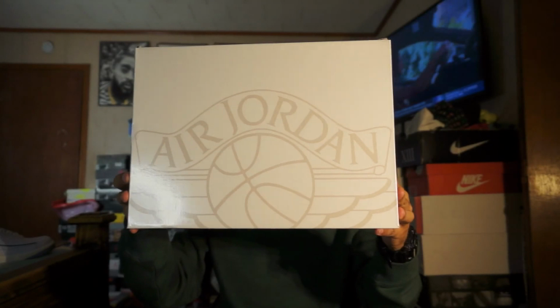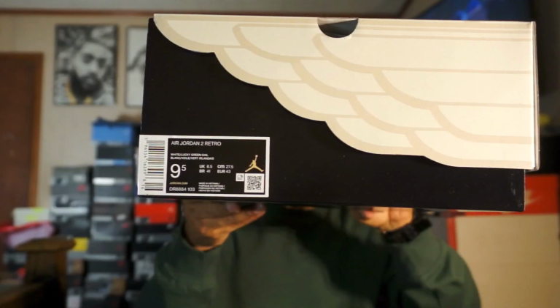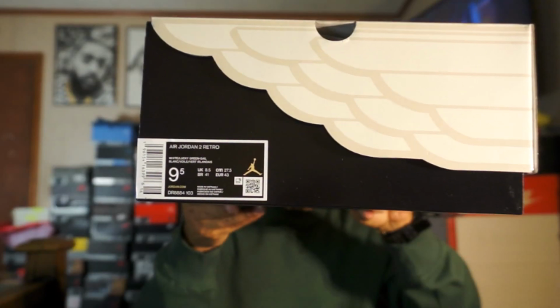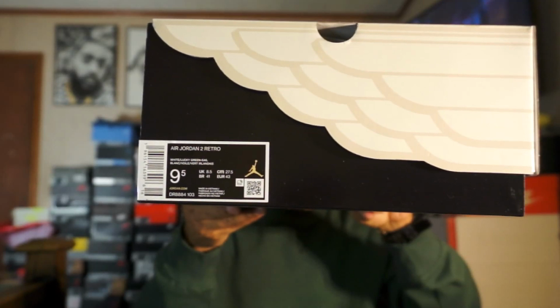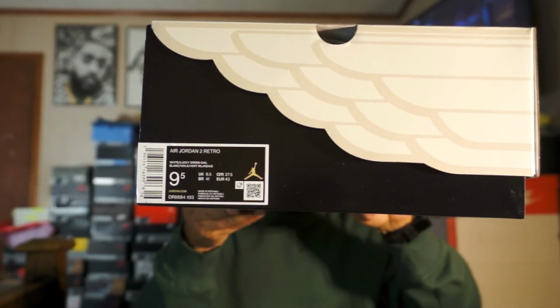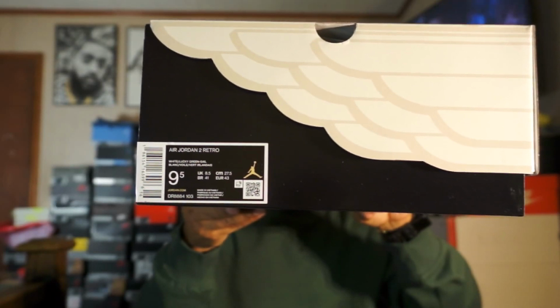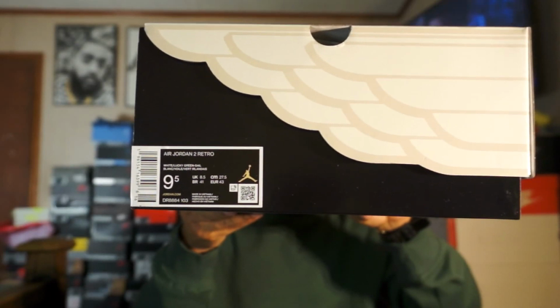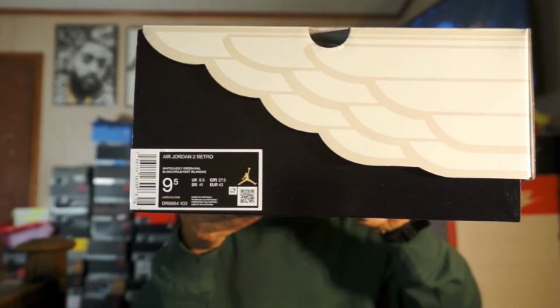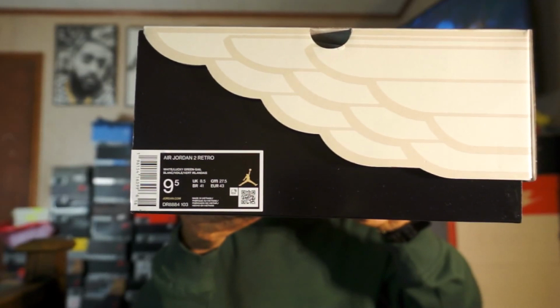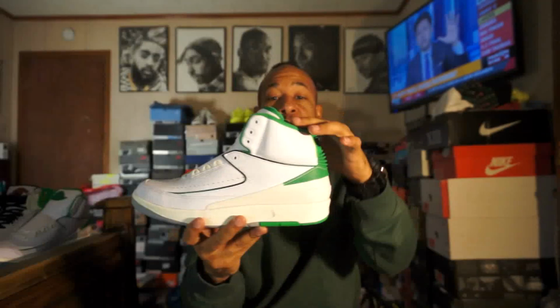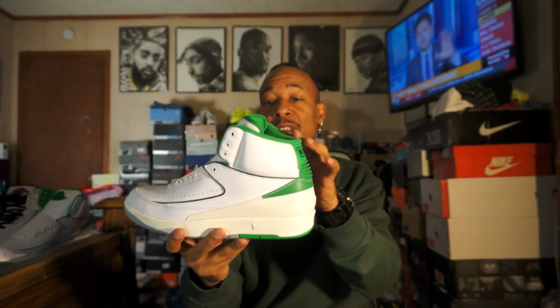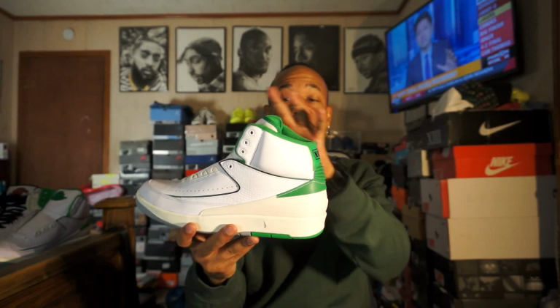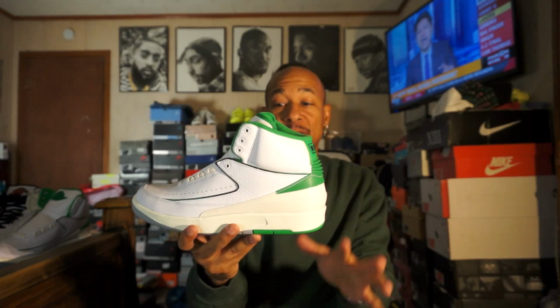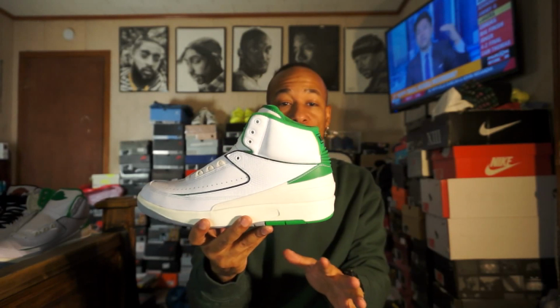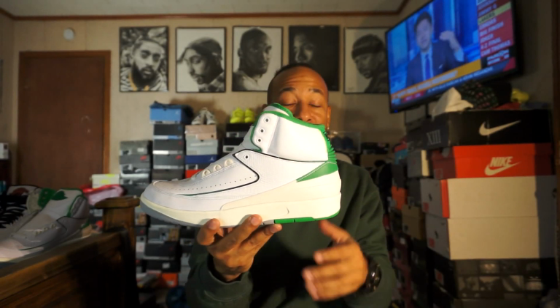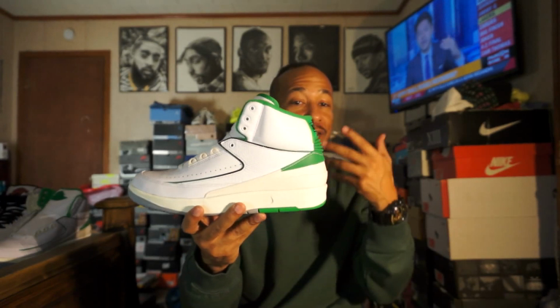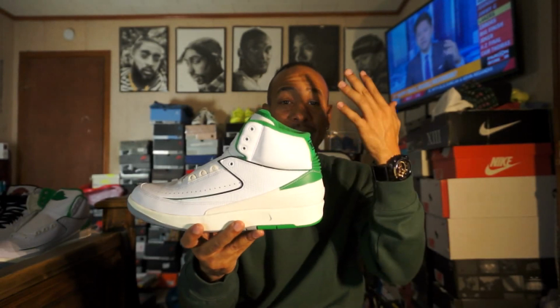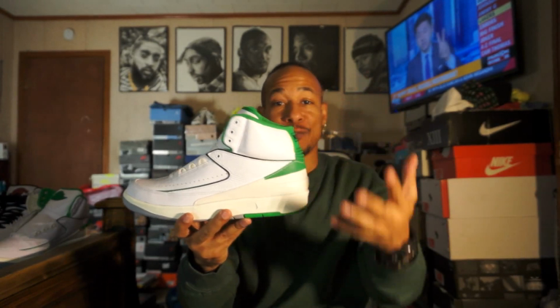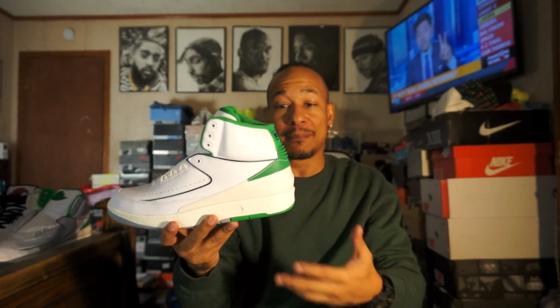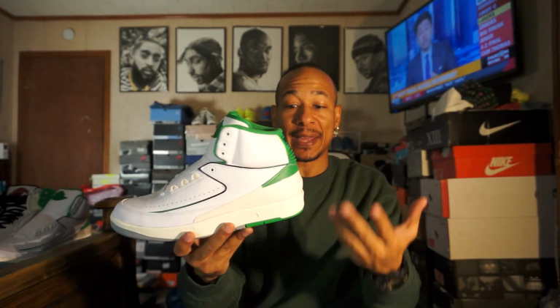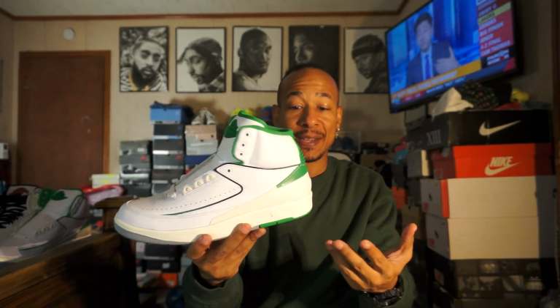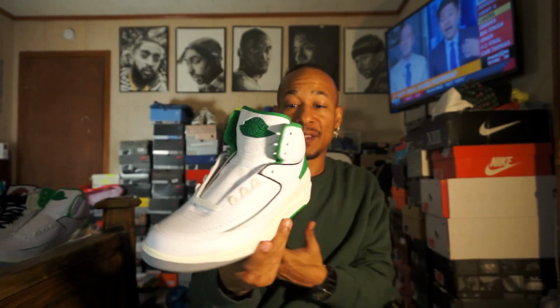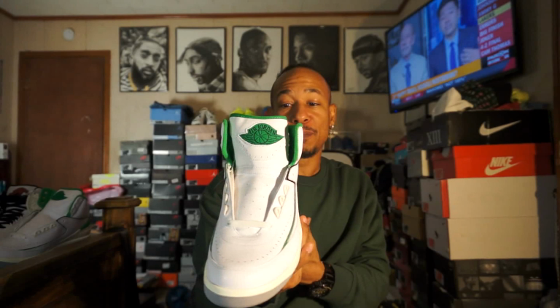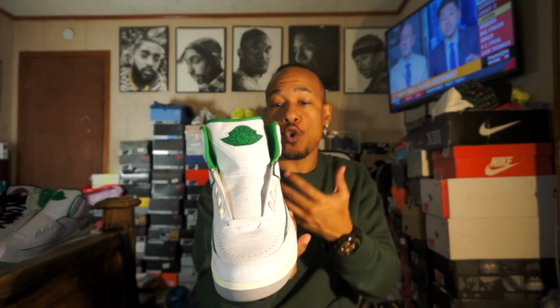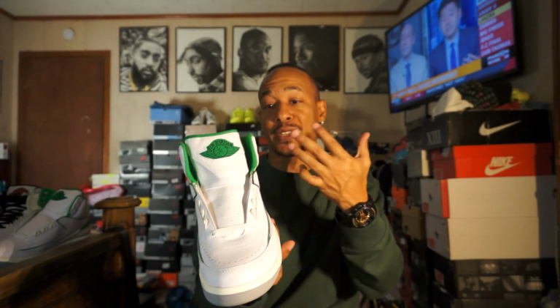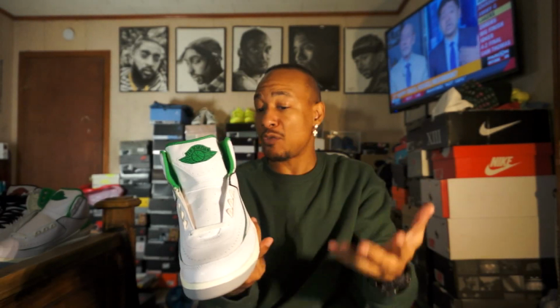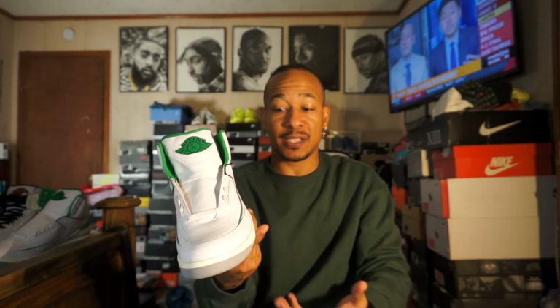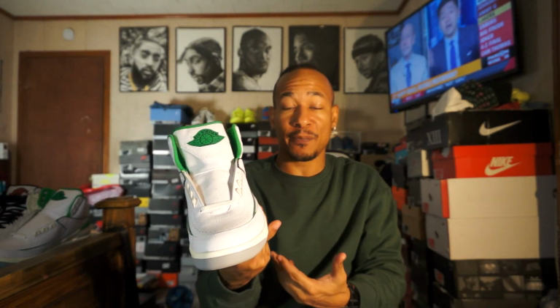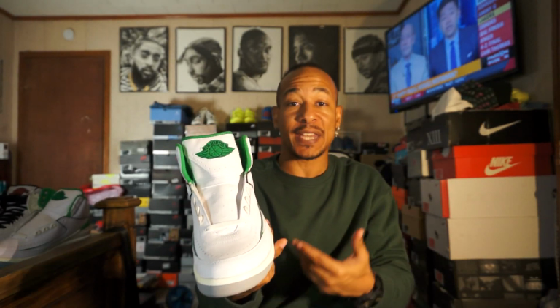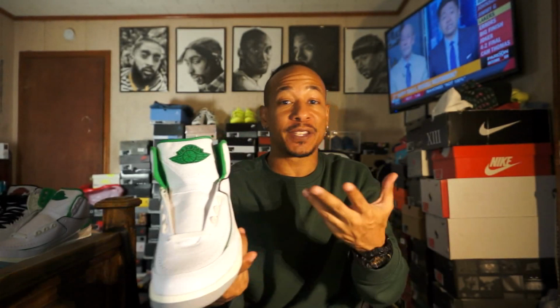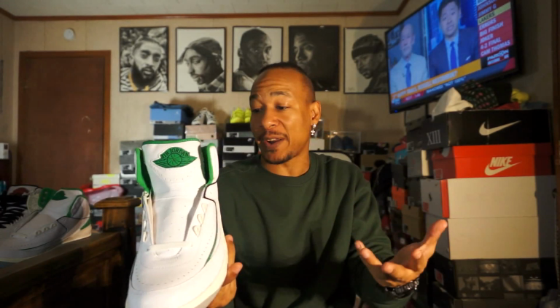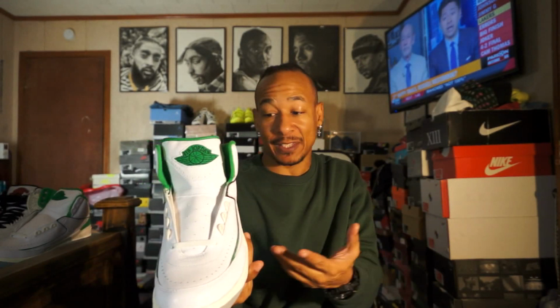It has a lot of OG specs, except for this color. It is this green colorway — you know, it didn't have green back in the days. It could be an ode to the Celtics or something. Tatum is a Jordan athlete.